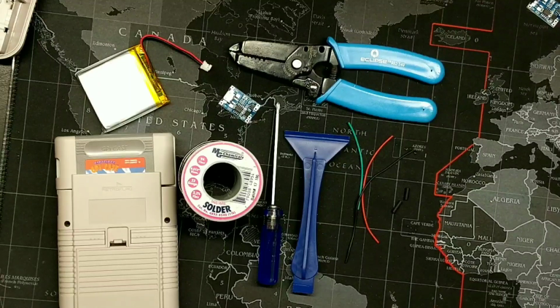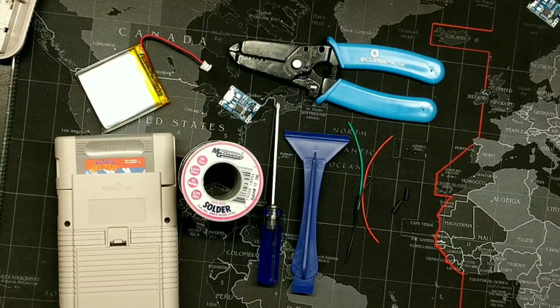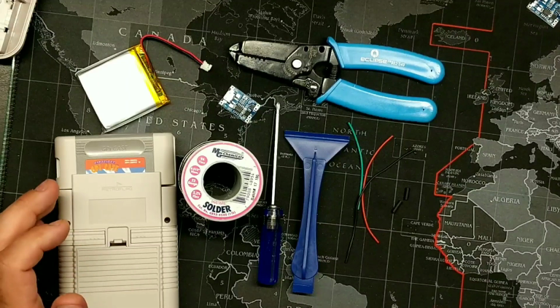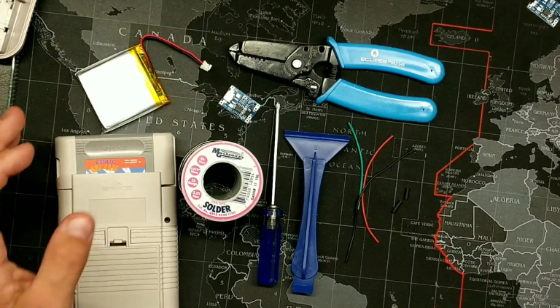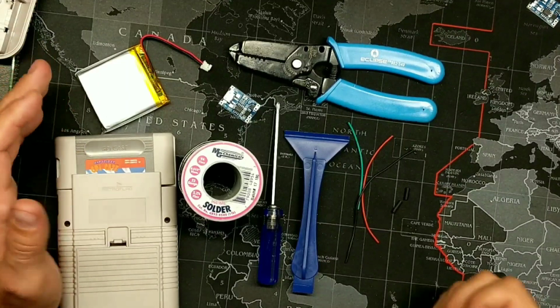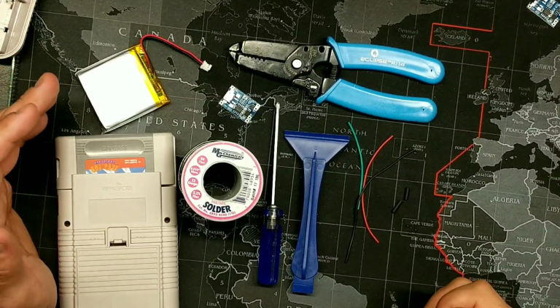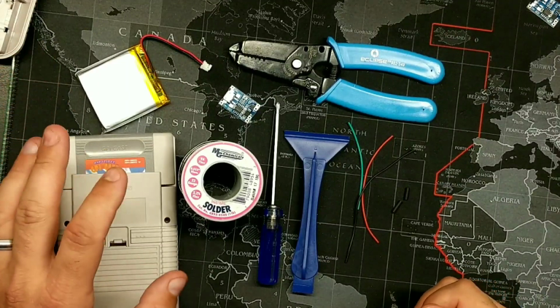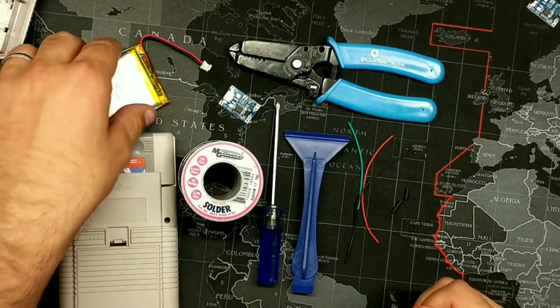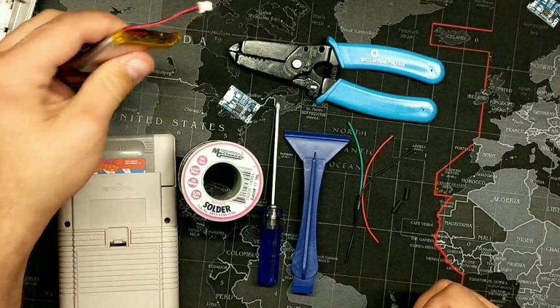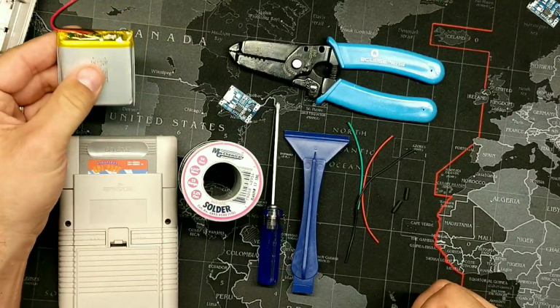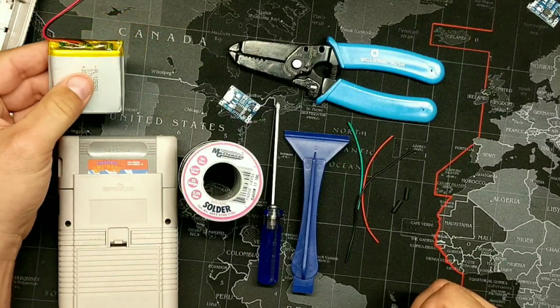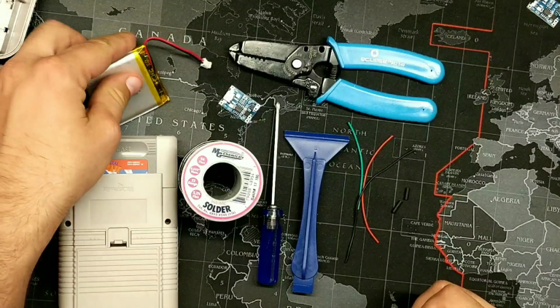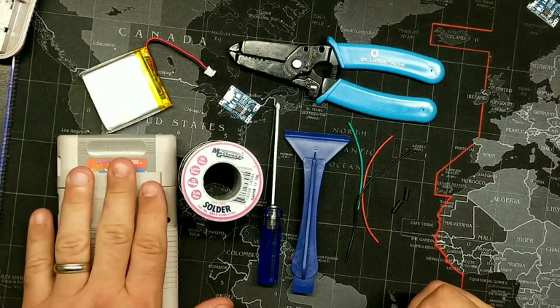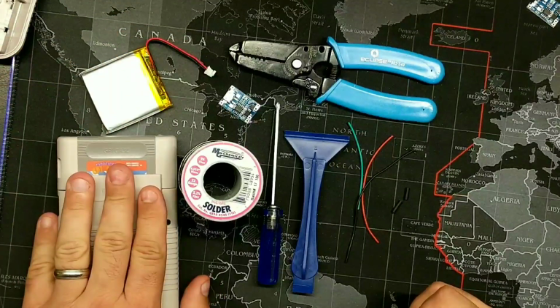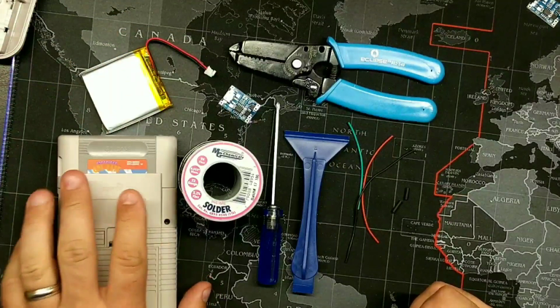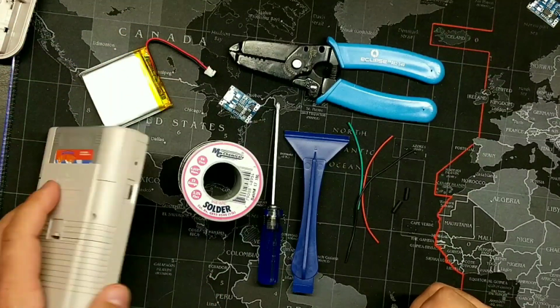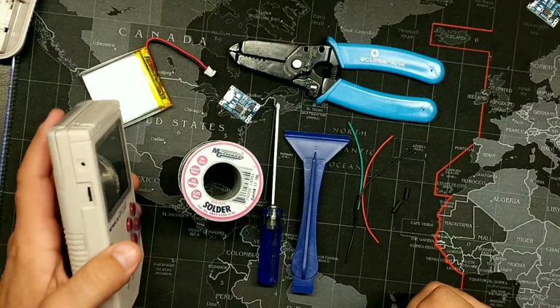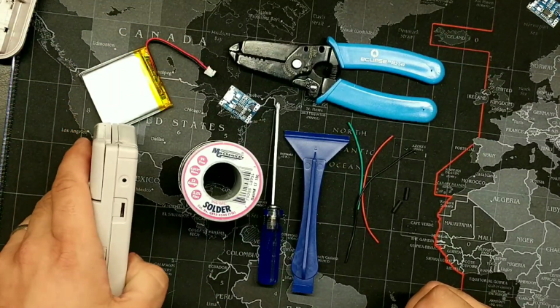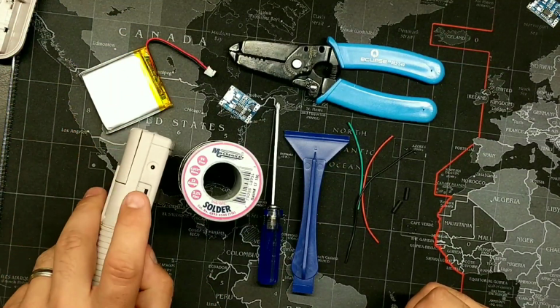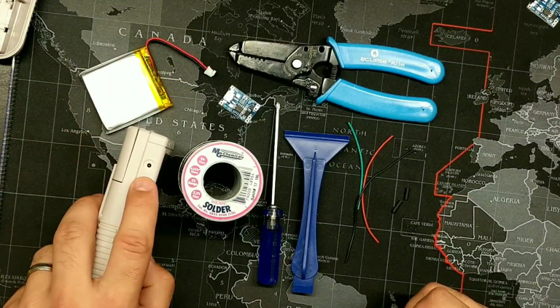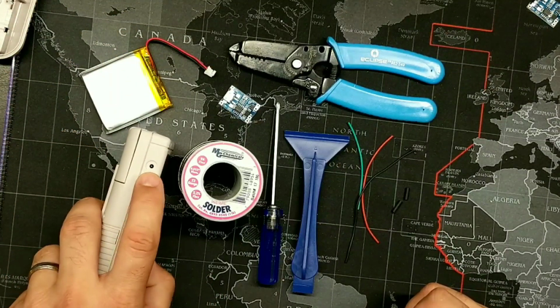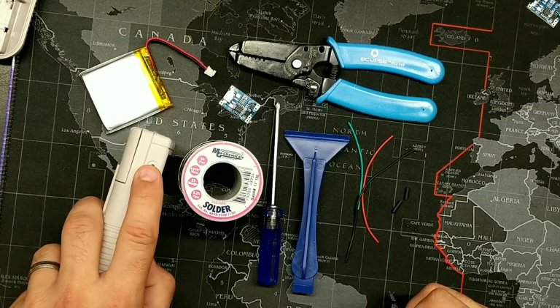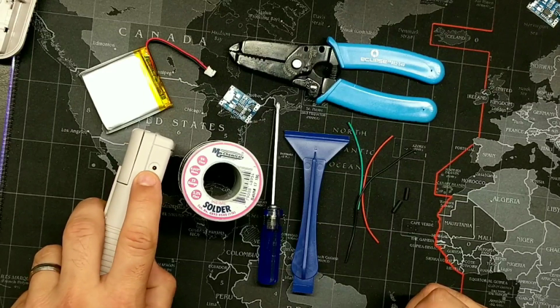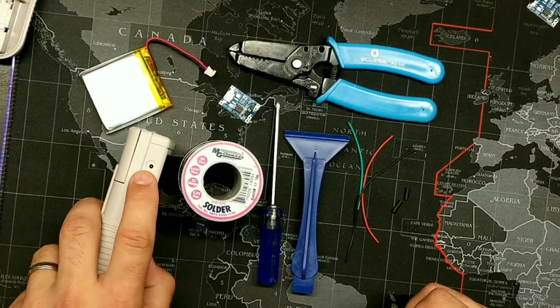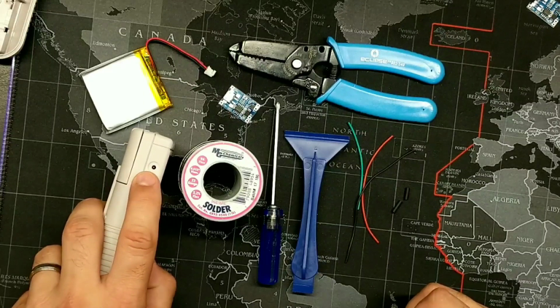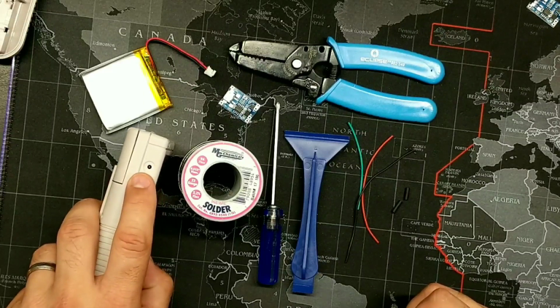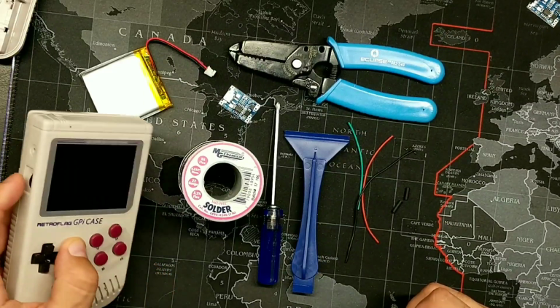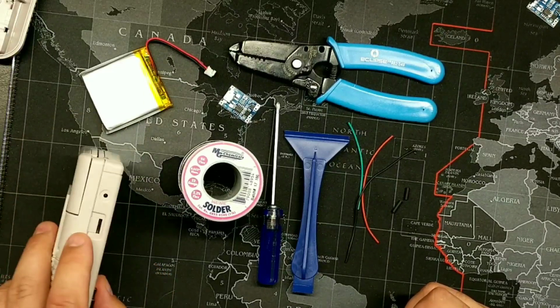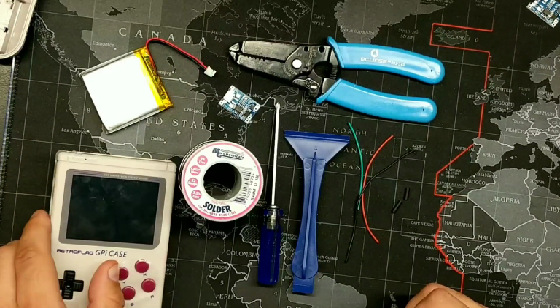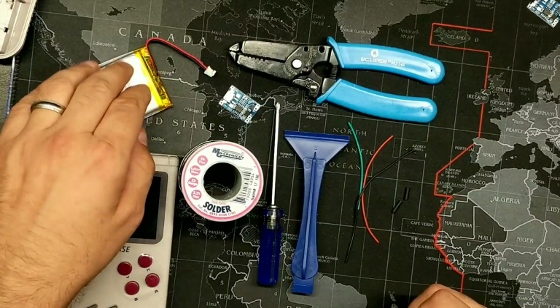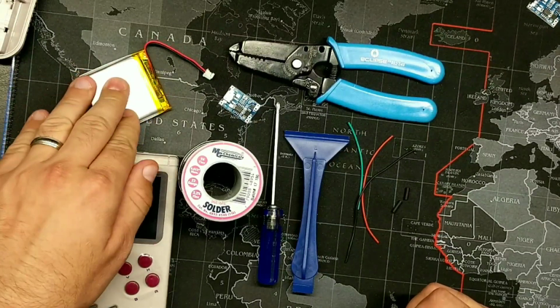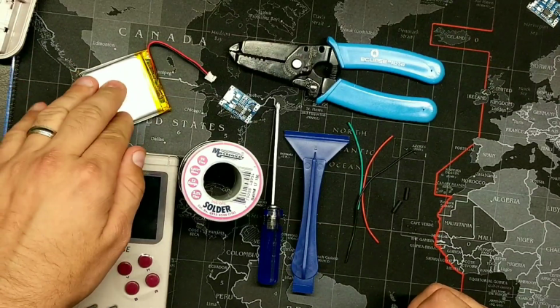Hello everybody. Today we're going to be adding a rechargeable battery mod to the GPi case, and we're also going to be utilizing the OEM barrel jack plug in order to charge this battery.